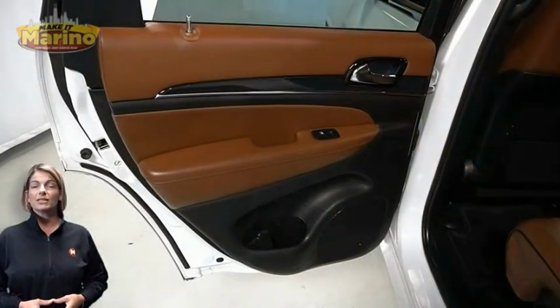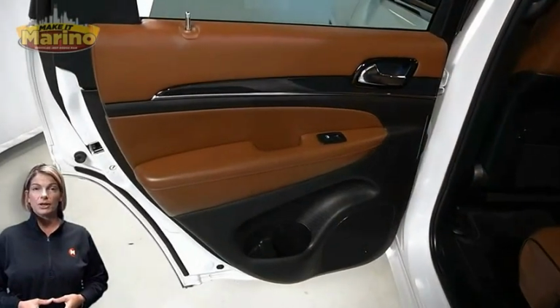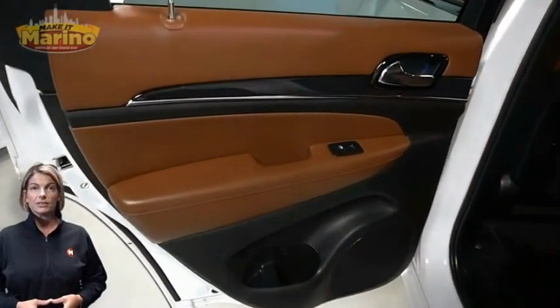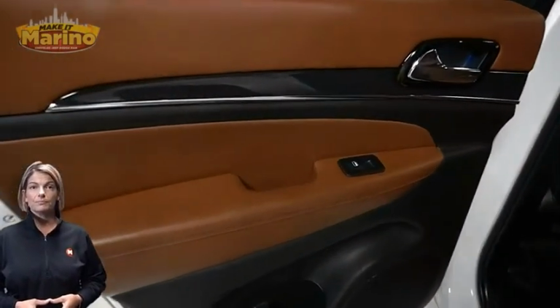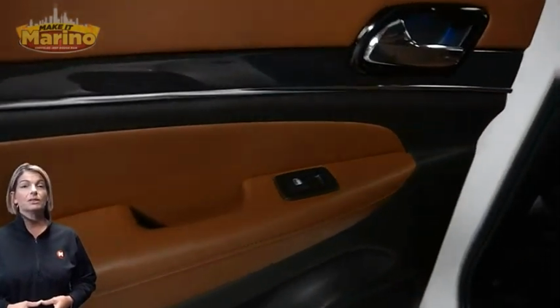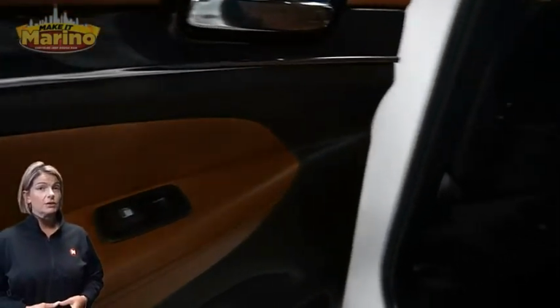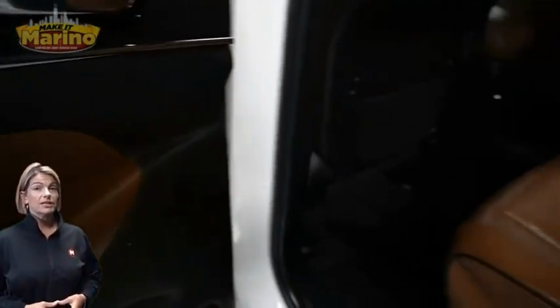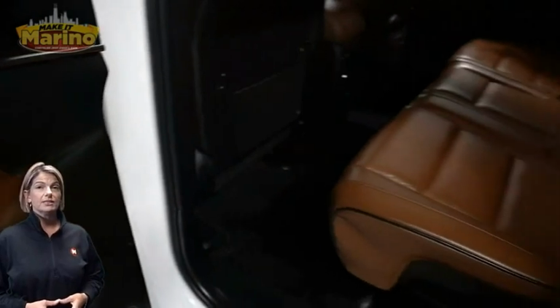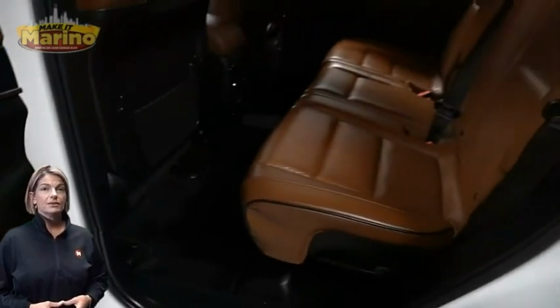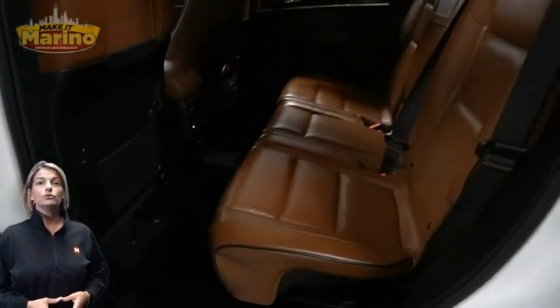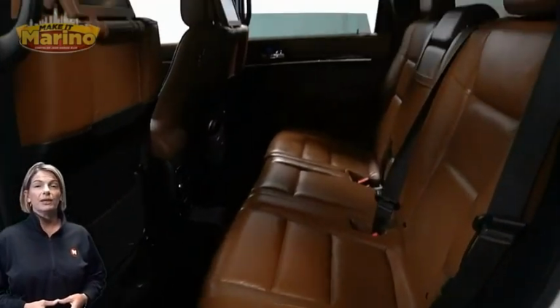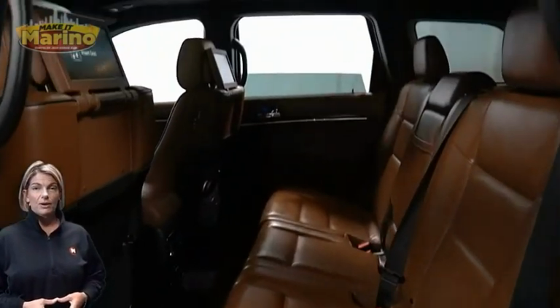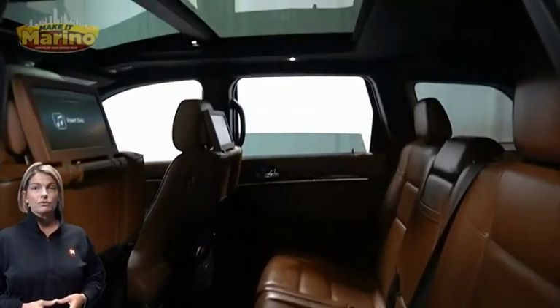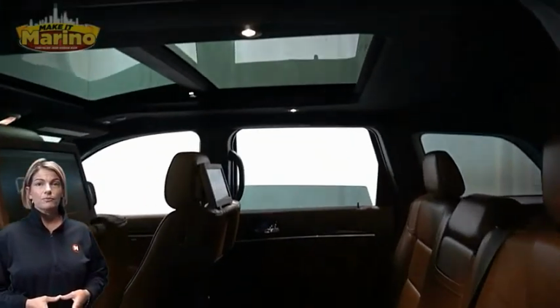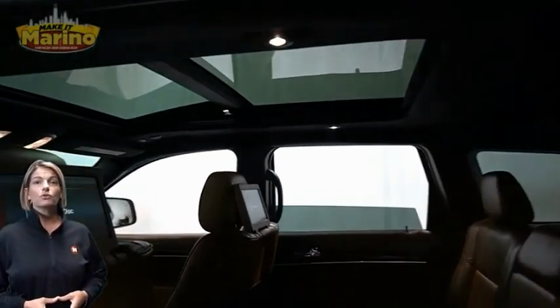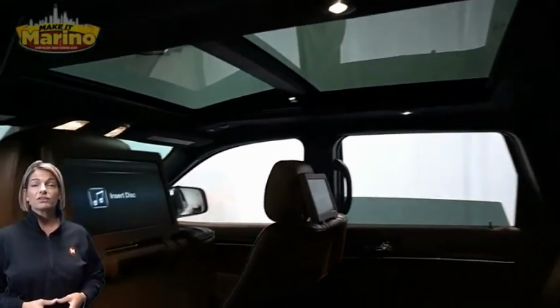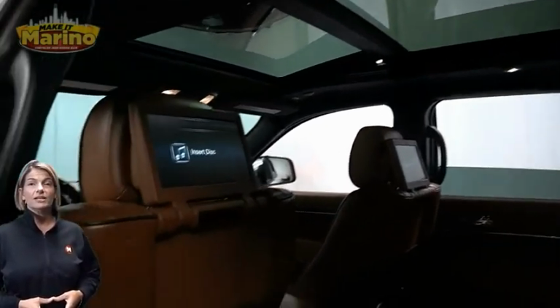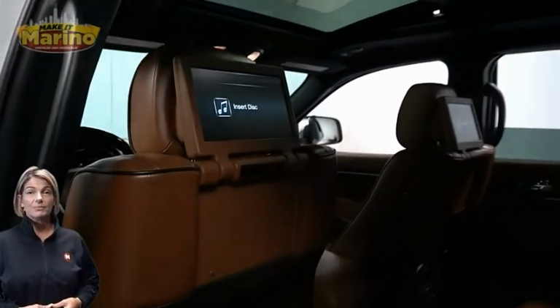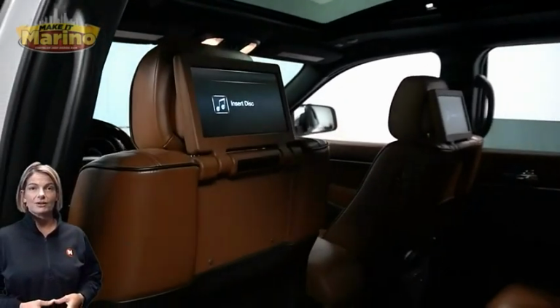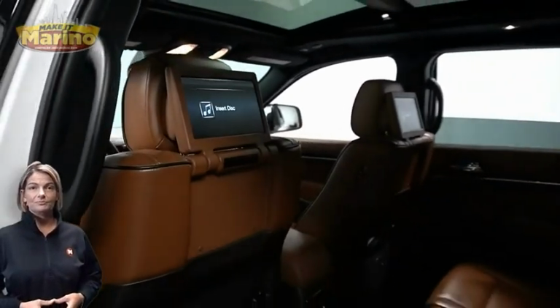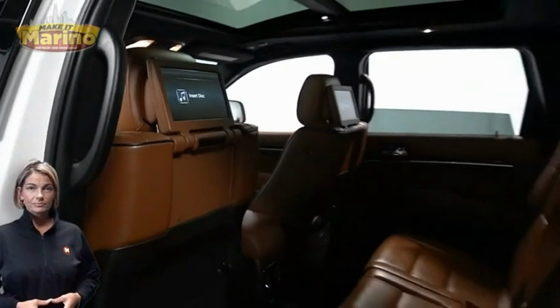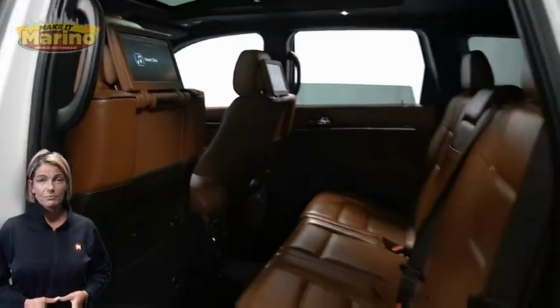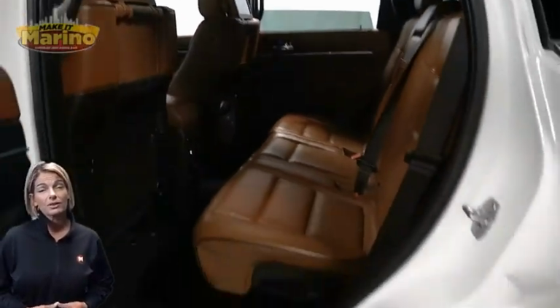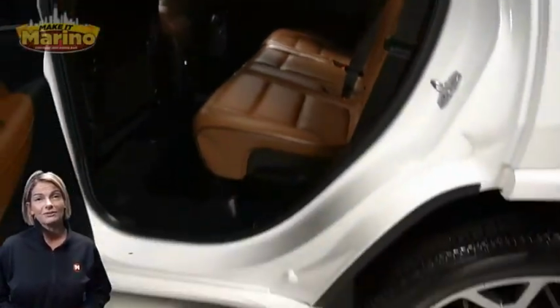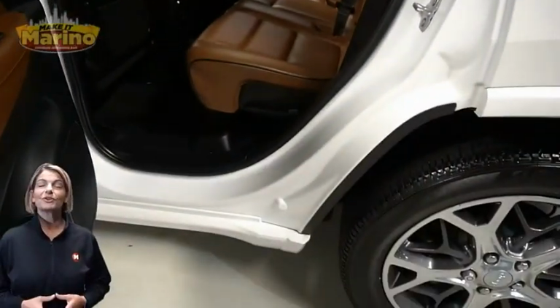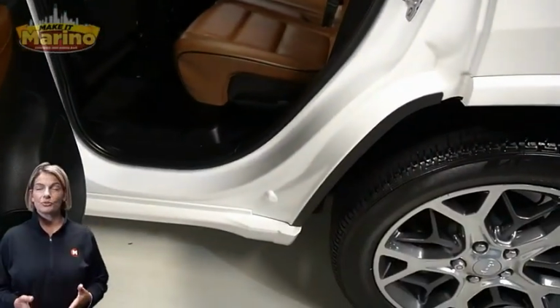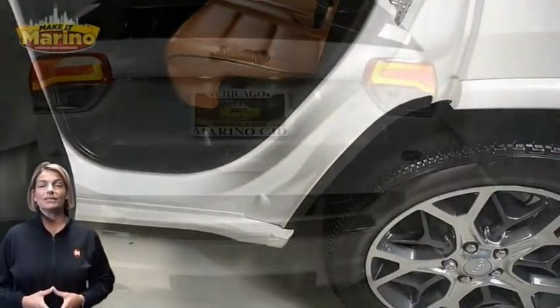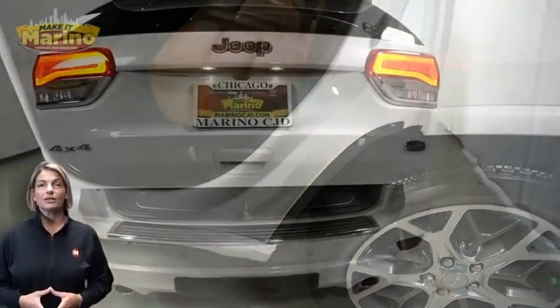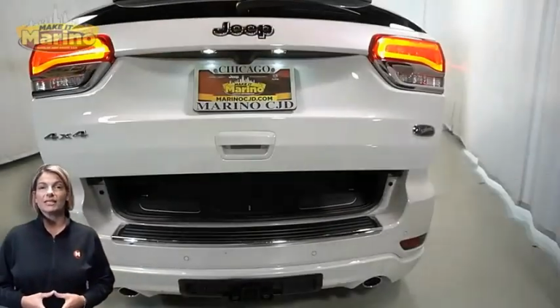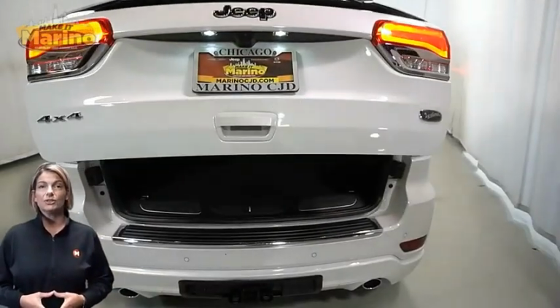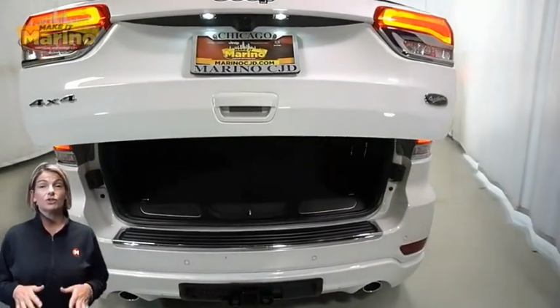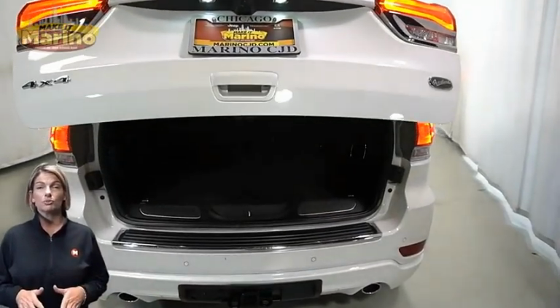Select terrain system, second-row heated seats, dual-pane panoramic sunroof, rear DVD entertainment center, power liftgate, 3.6-liter V6 engine, and so much more.